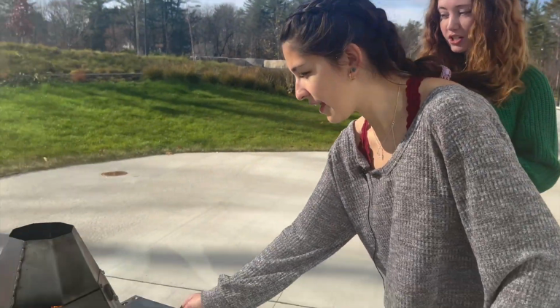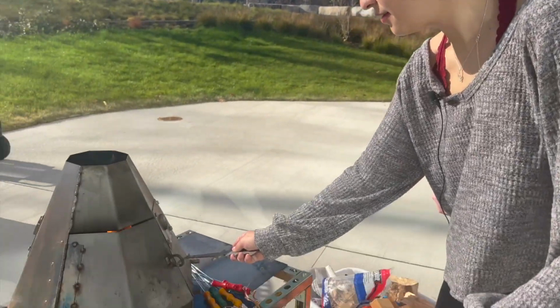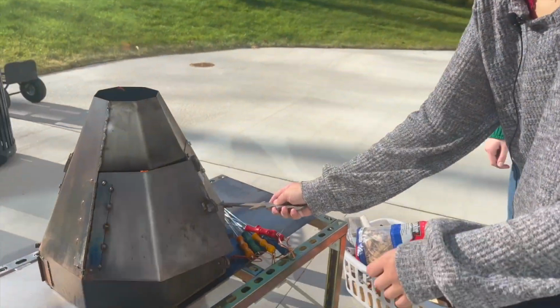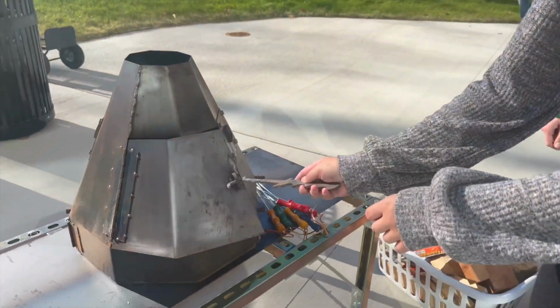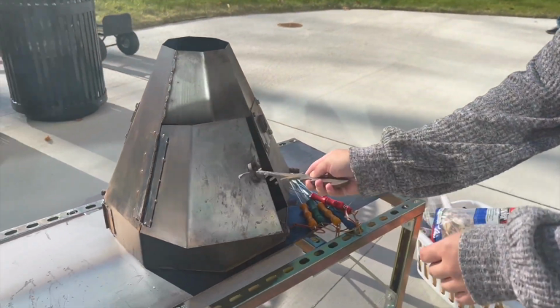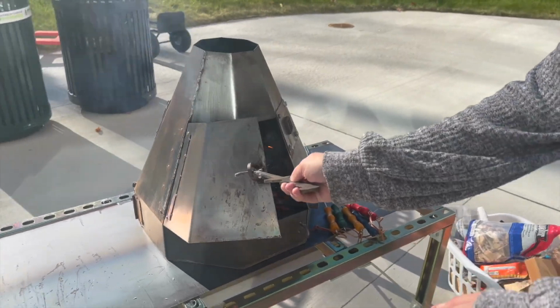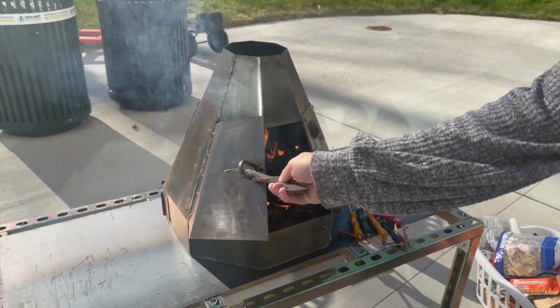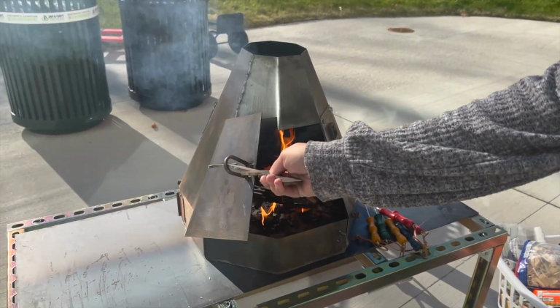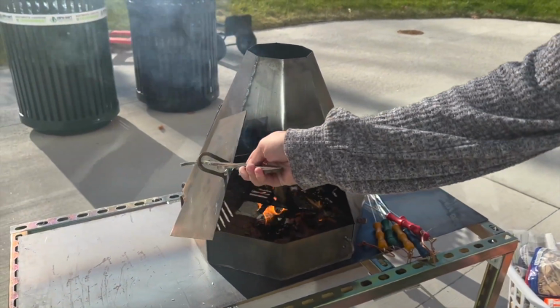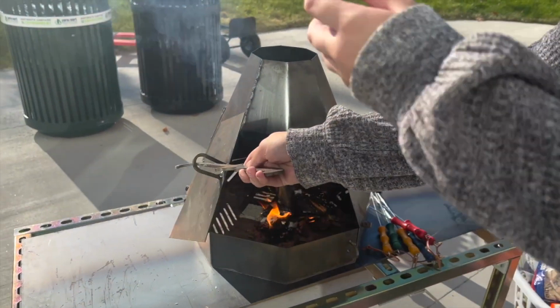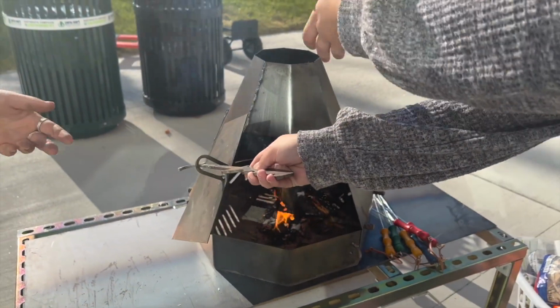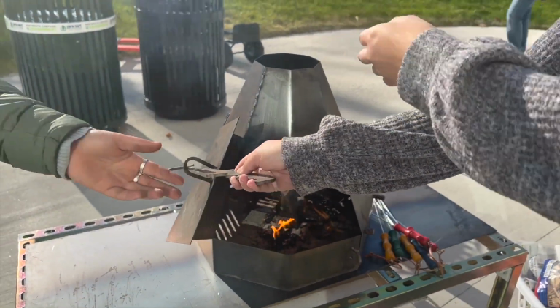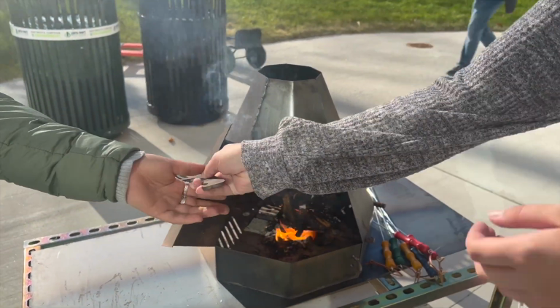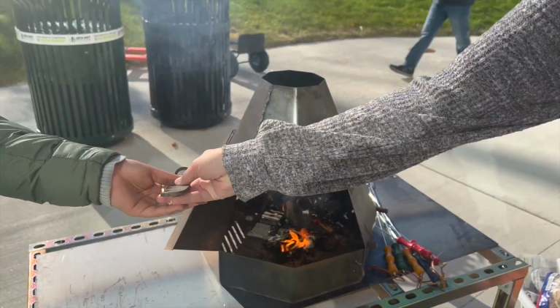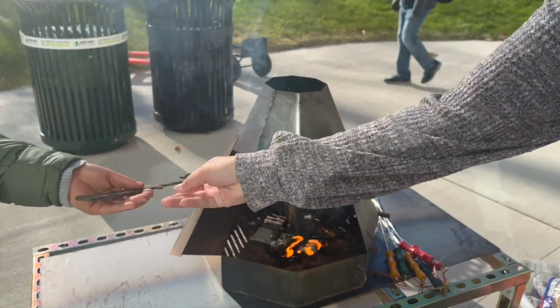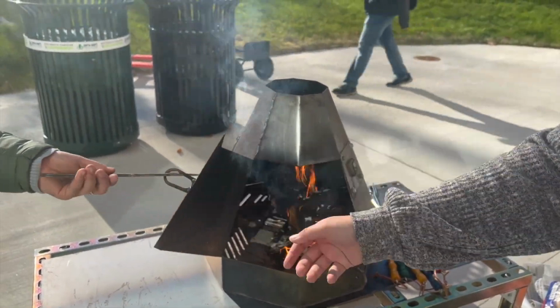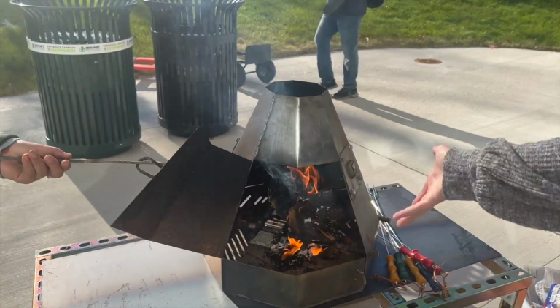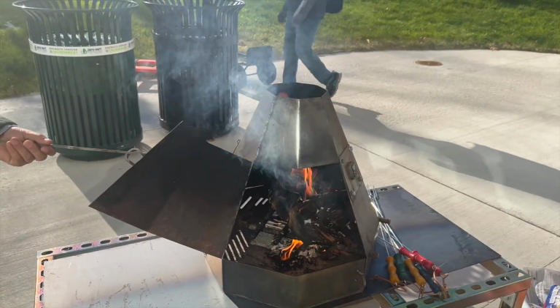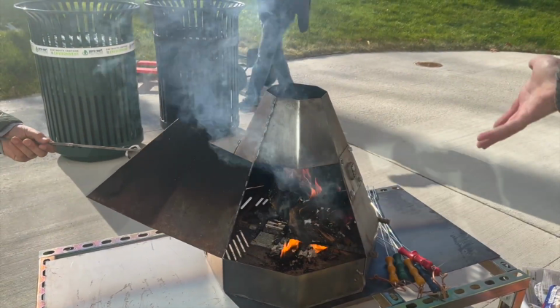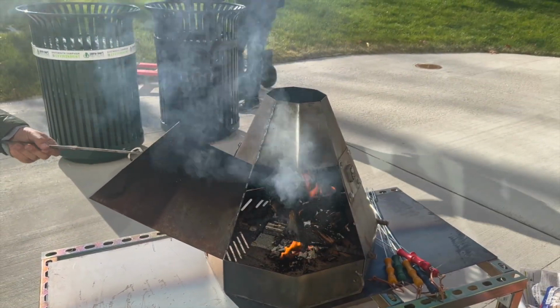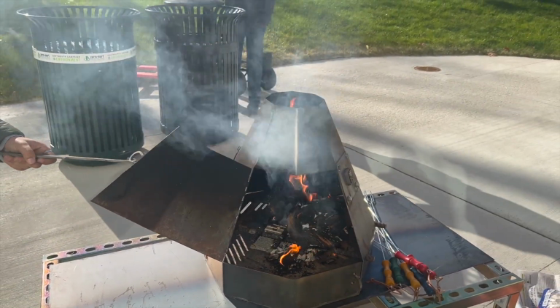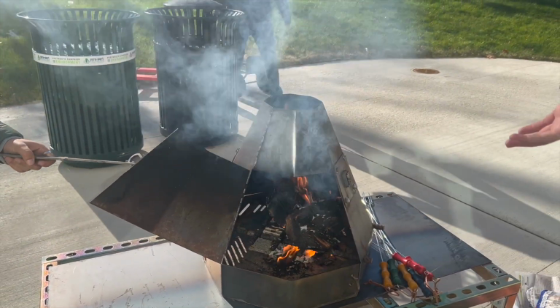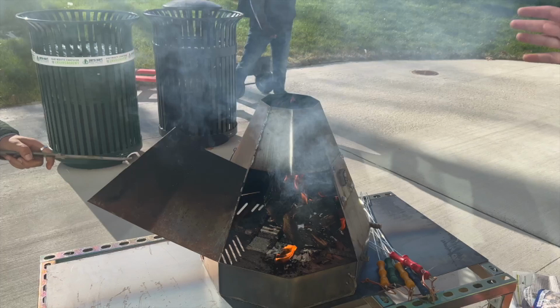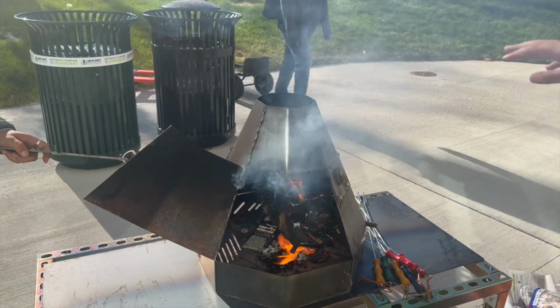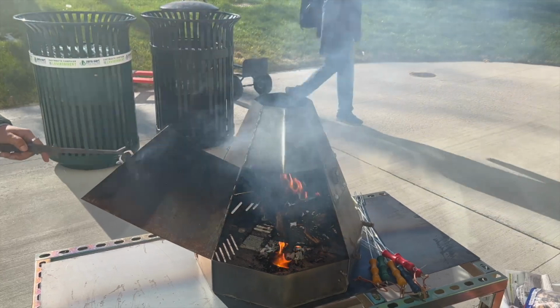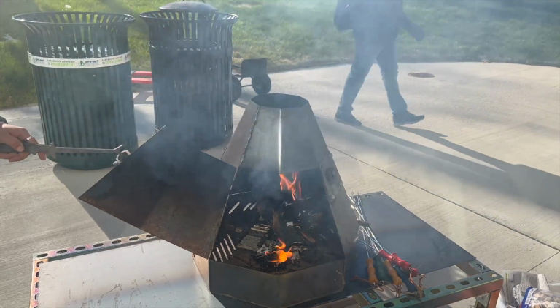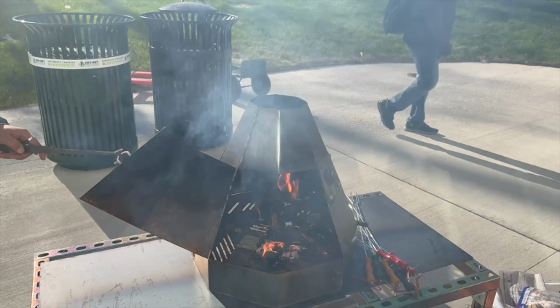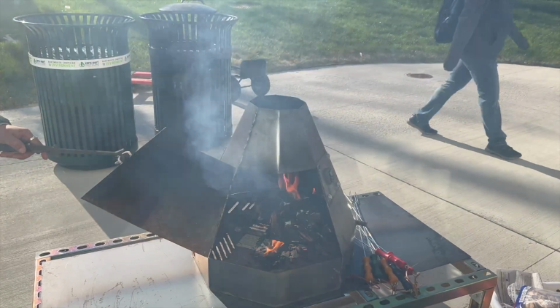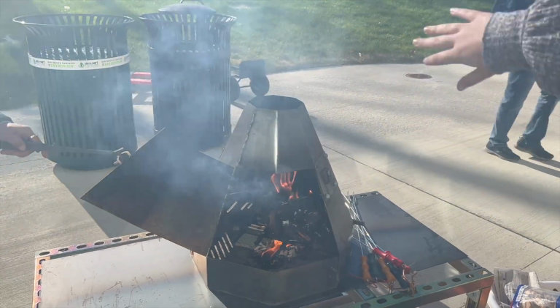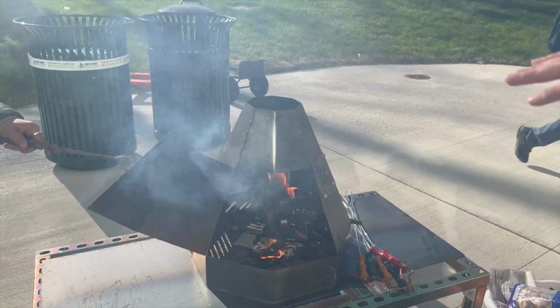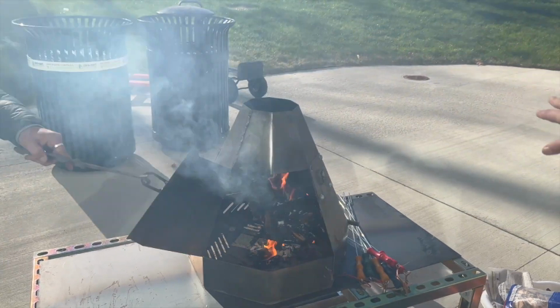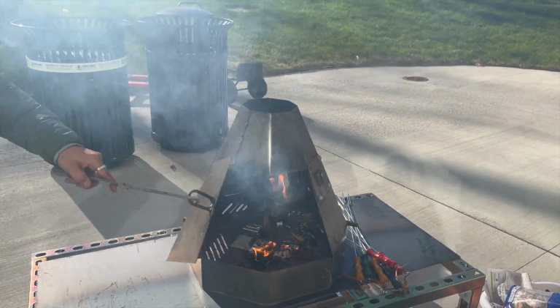So we have this fire in here, and once it opens there's a lot of smoke coming out because our secondary air isn't working very well.